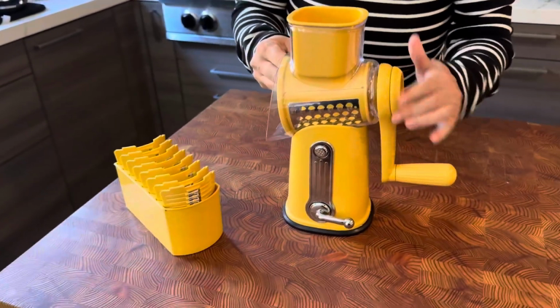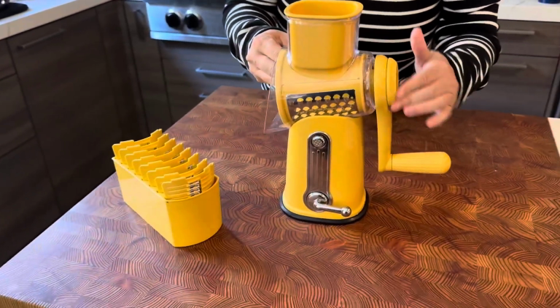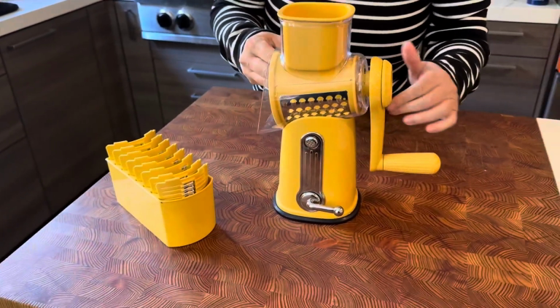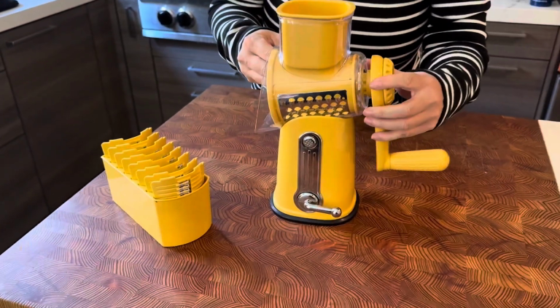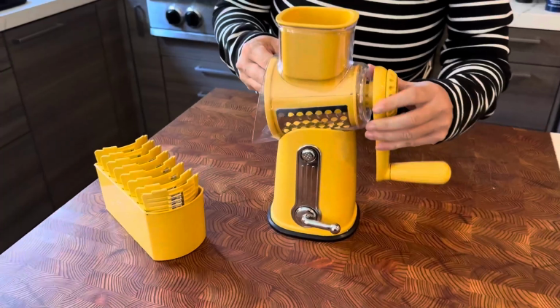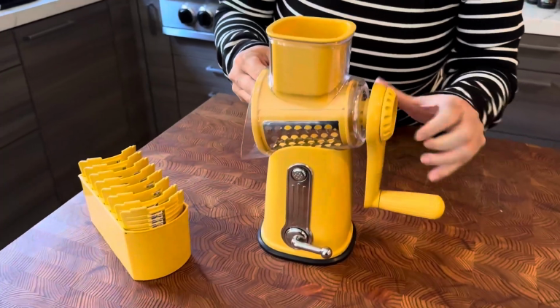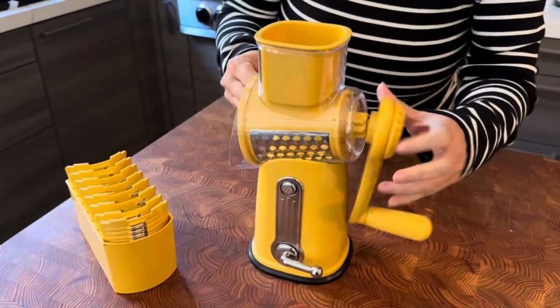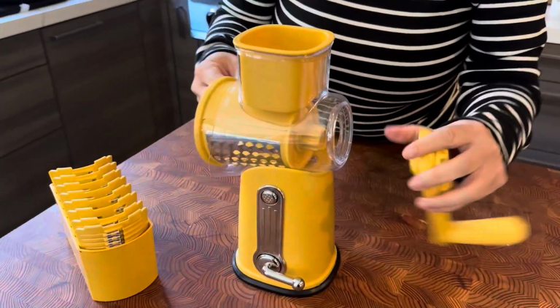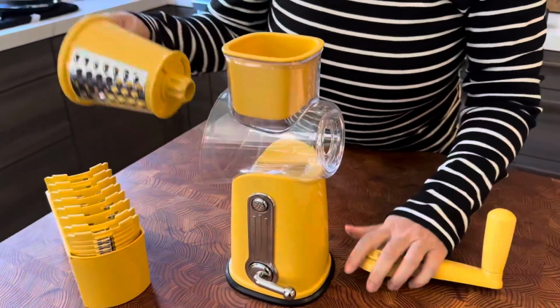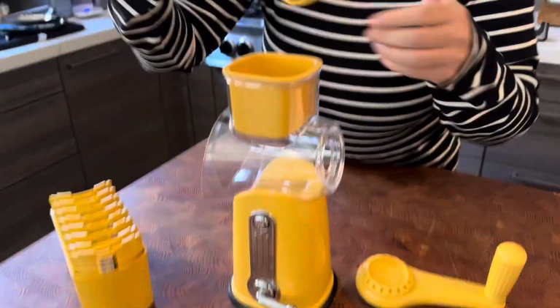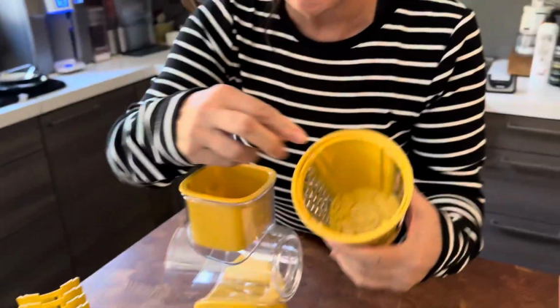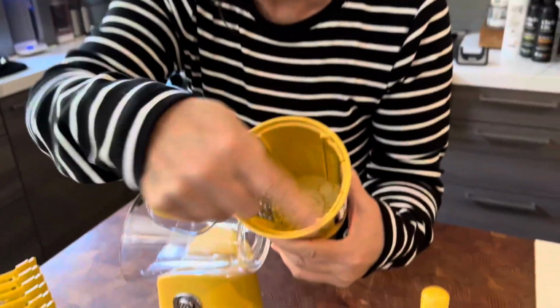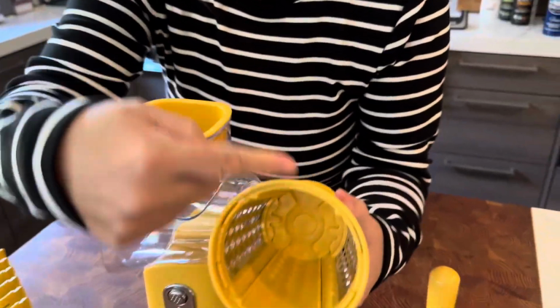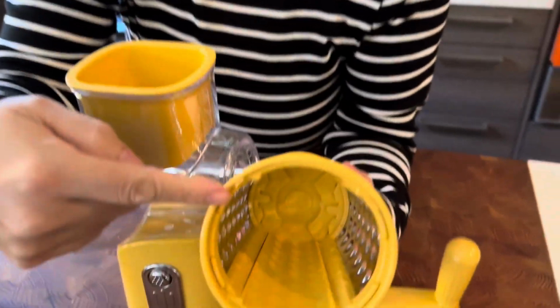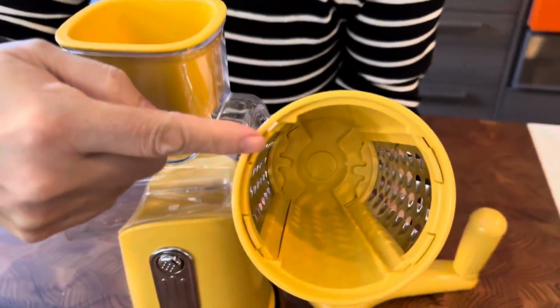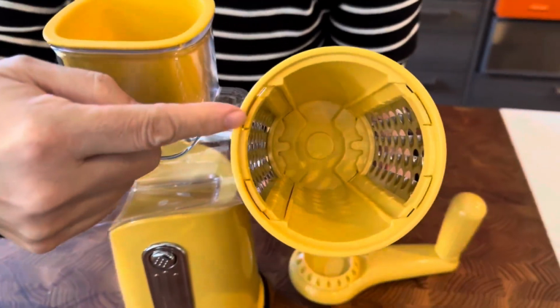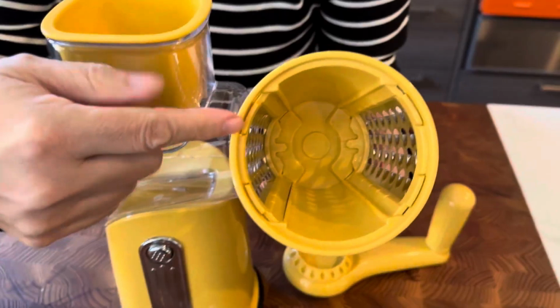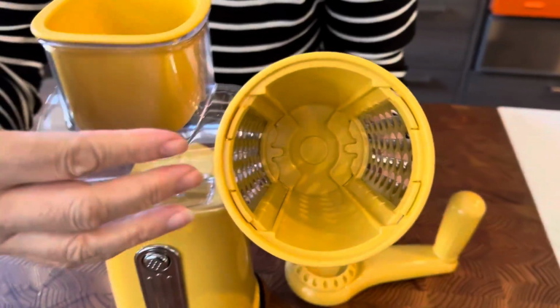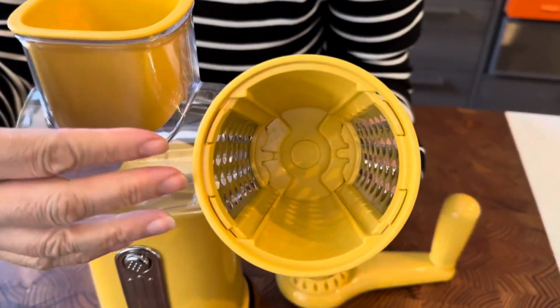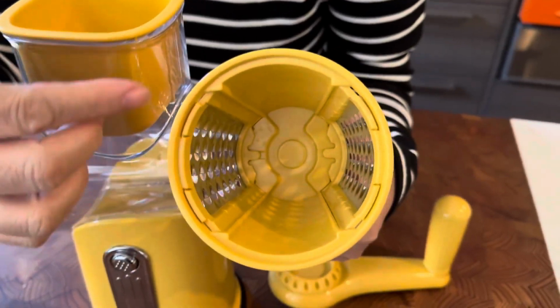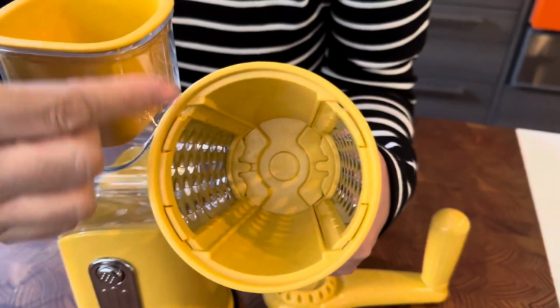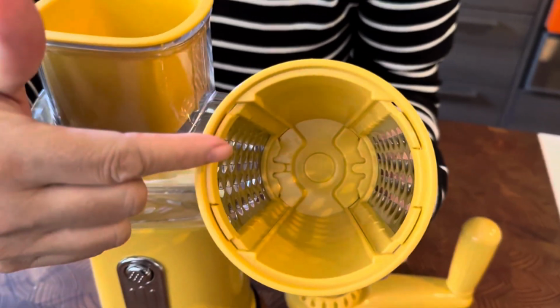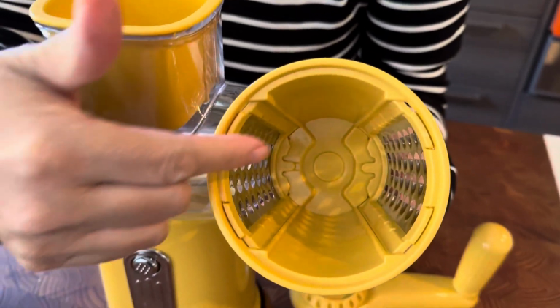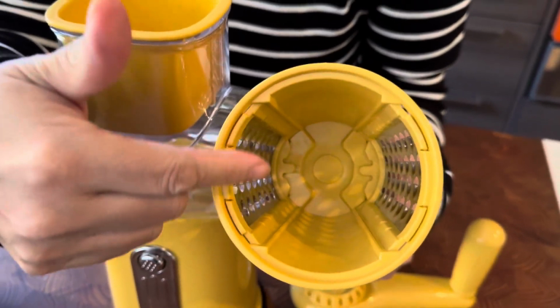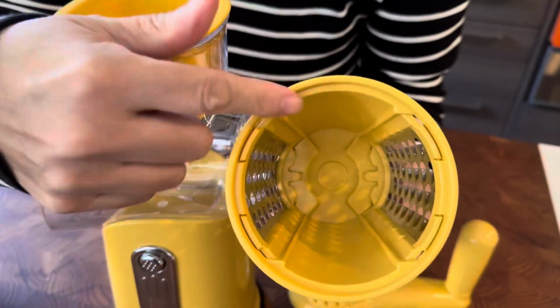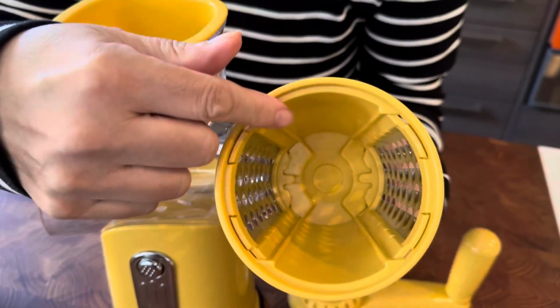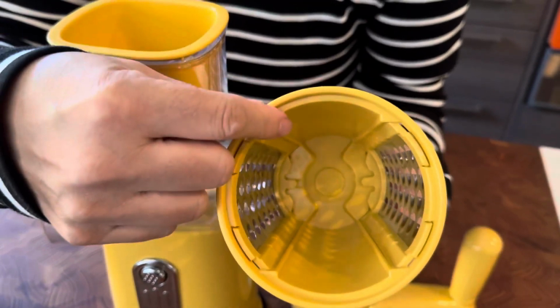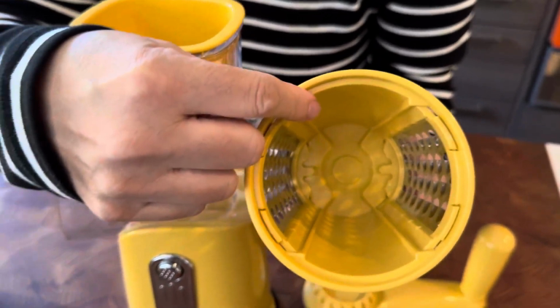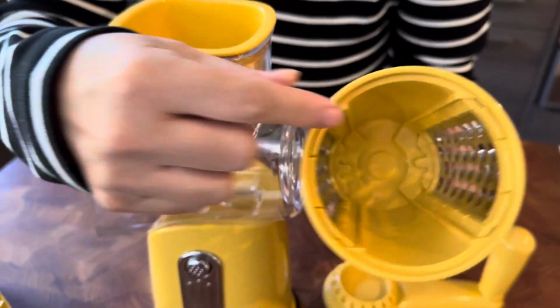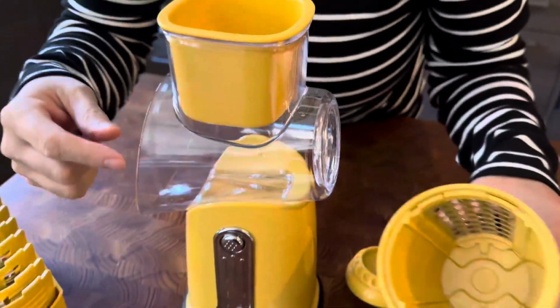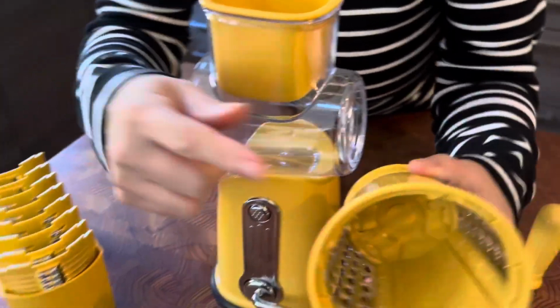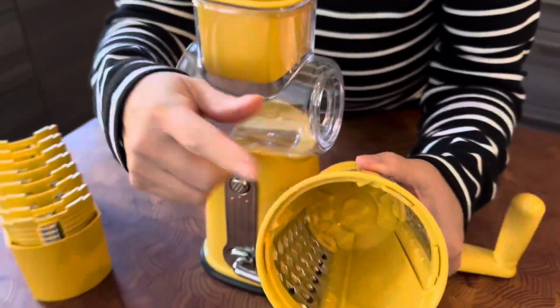And then the third thing is you want to make sure that this barrel is large enough so you don't want to get your cheese stuck in there. Some of the barrels out there are super small — this one is nice and large and I love it.